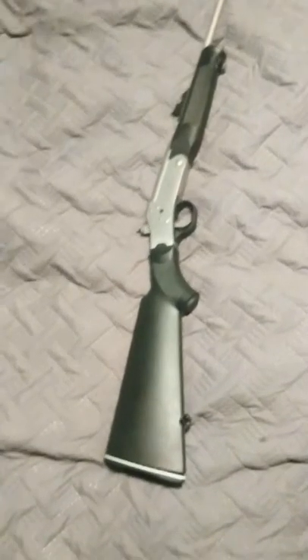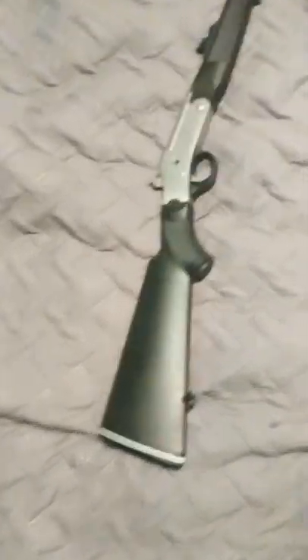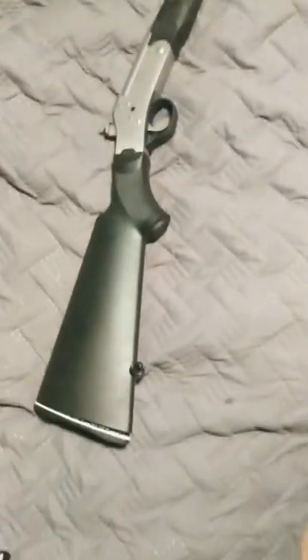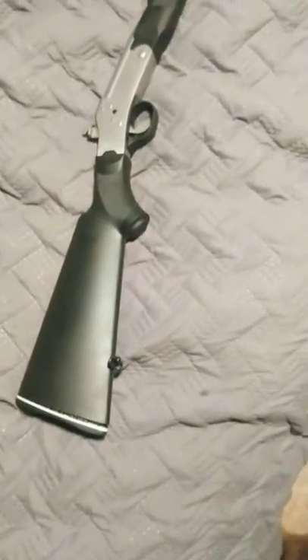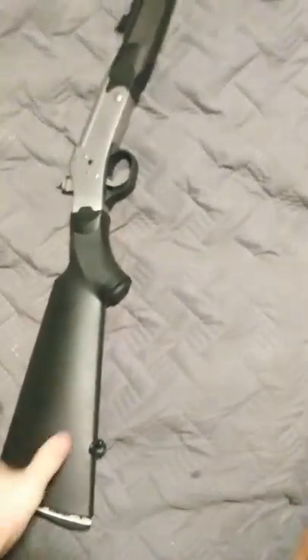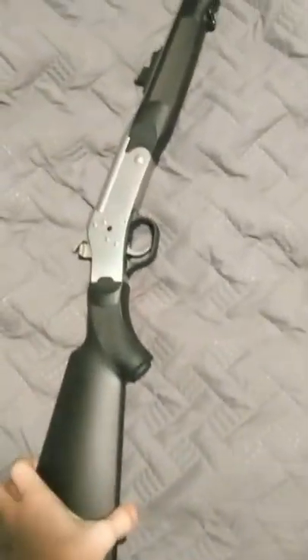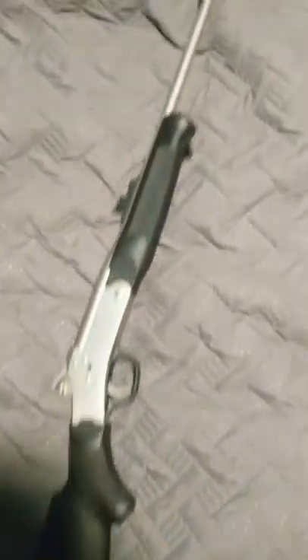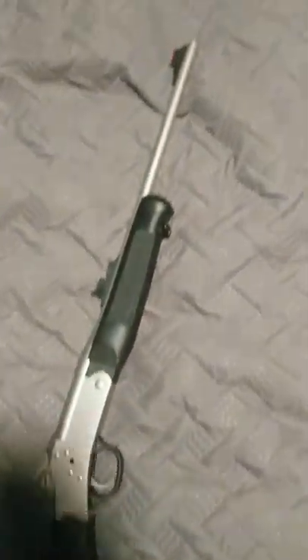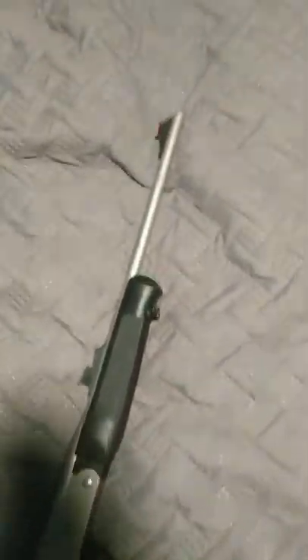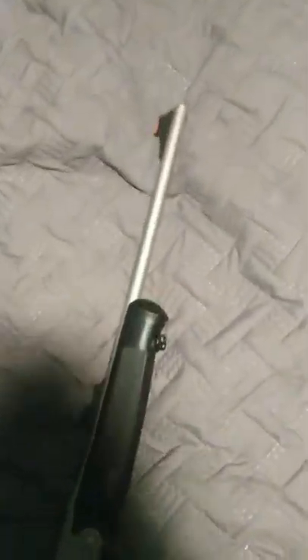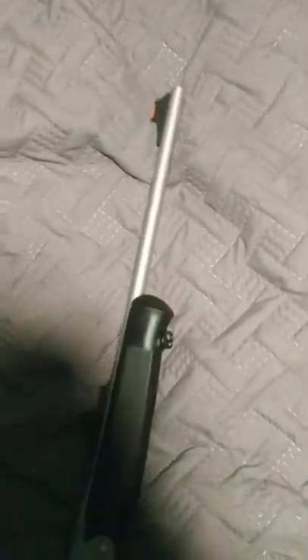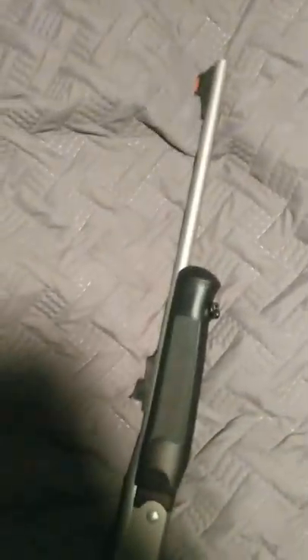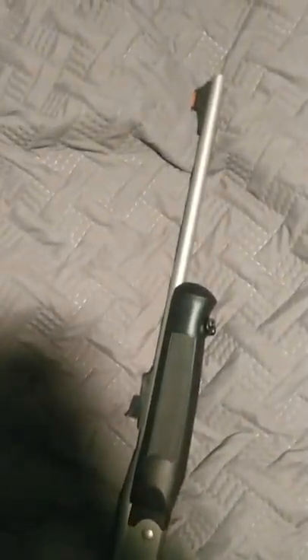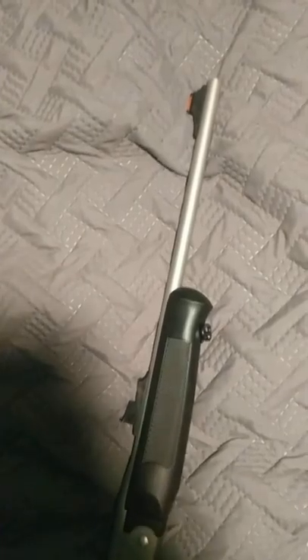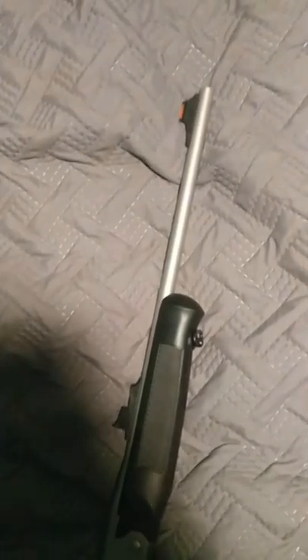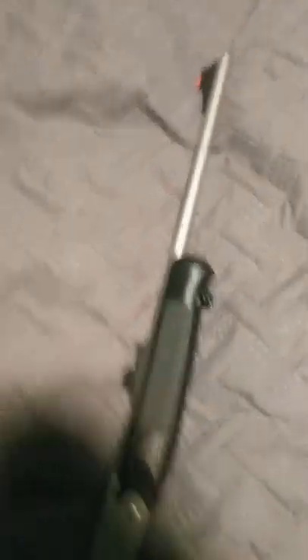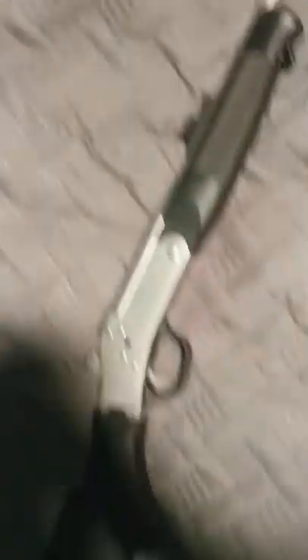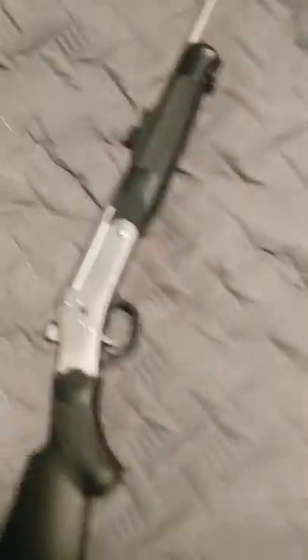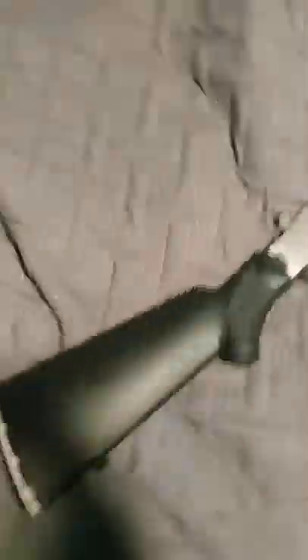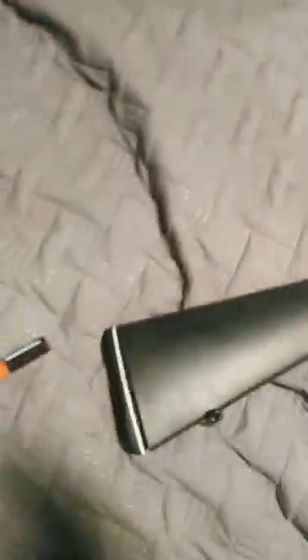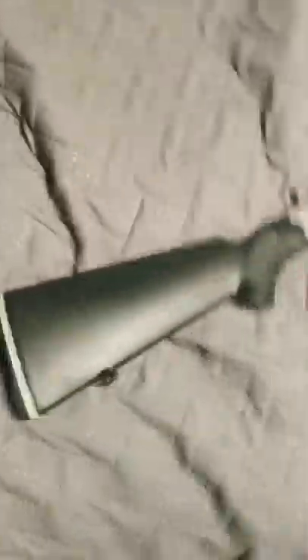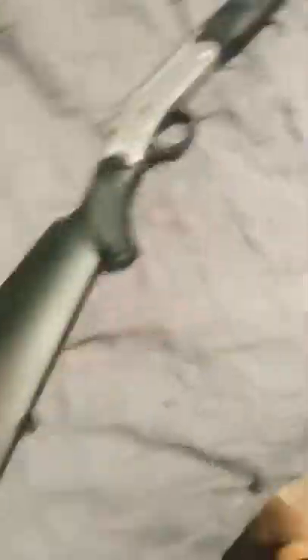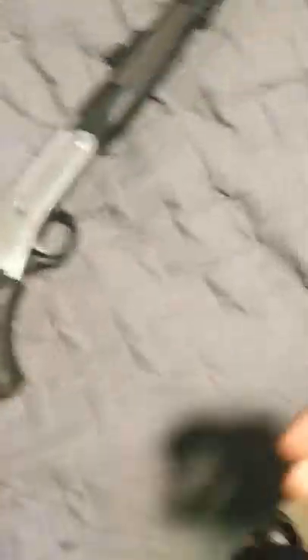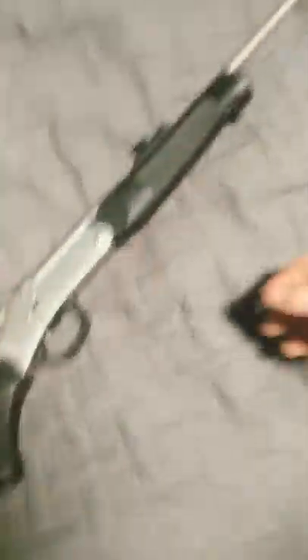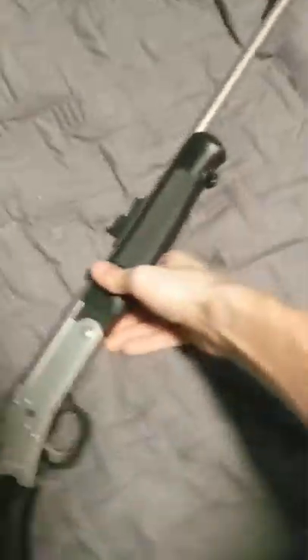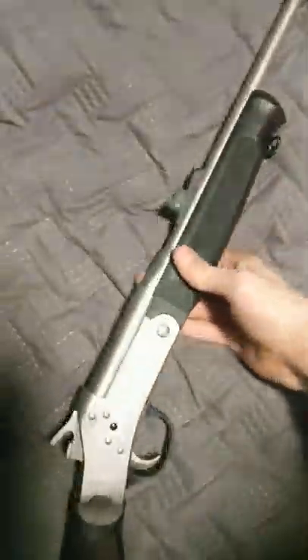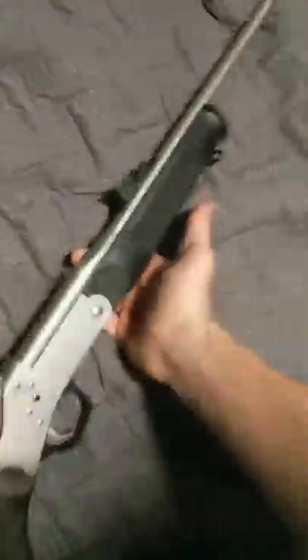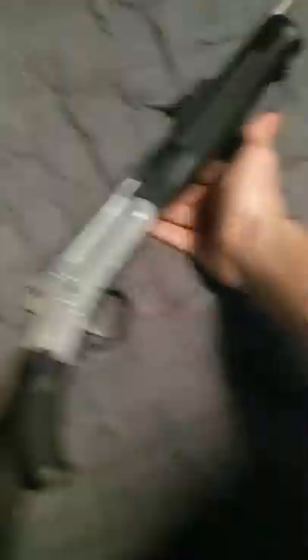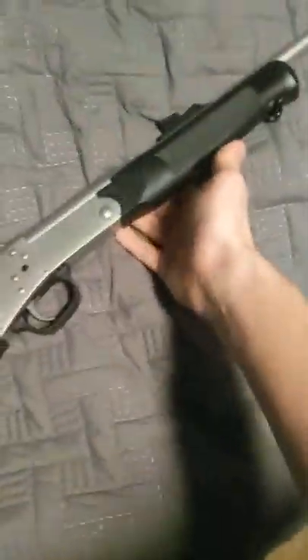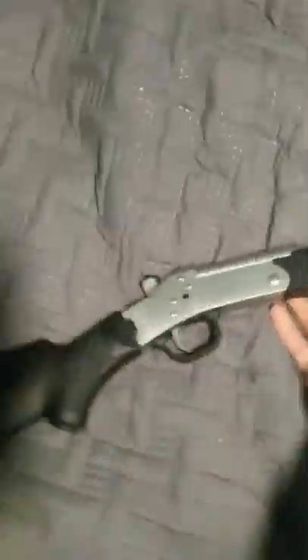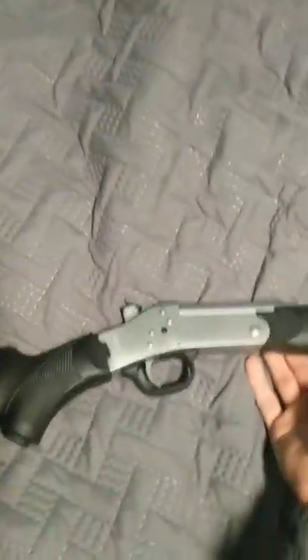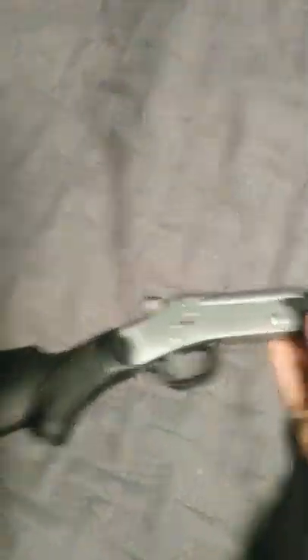Alright guys, I put together a .22 survival kit. This is a .22 rifle — it's a Rossi, single shot. It has a .410 barrel but I prefer to use the .22 configuration.